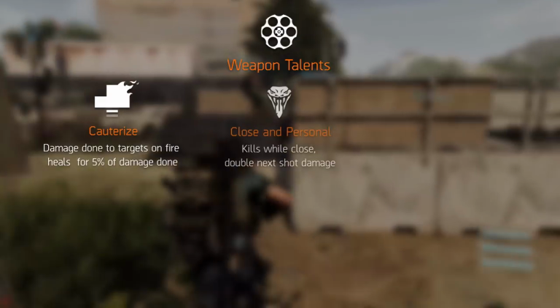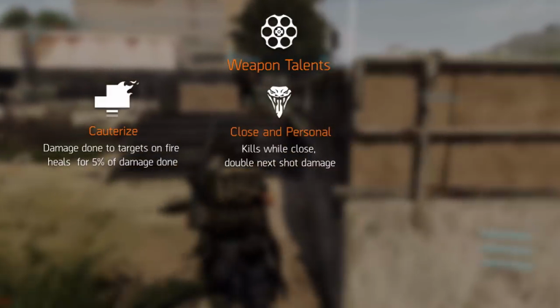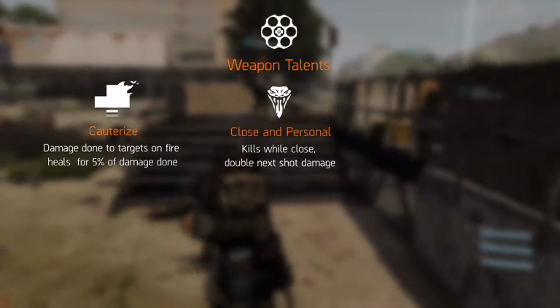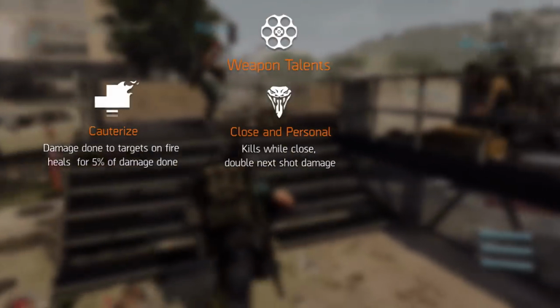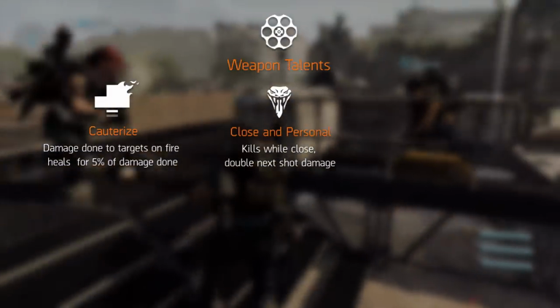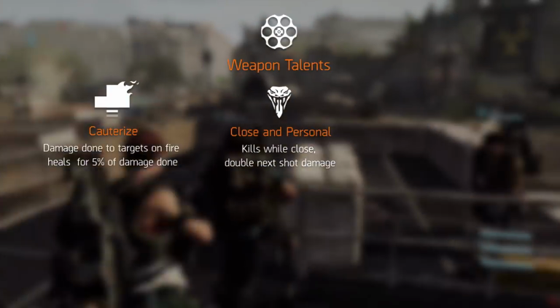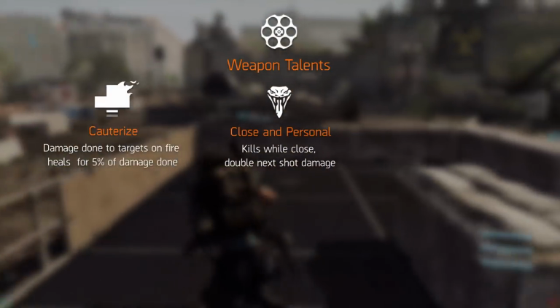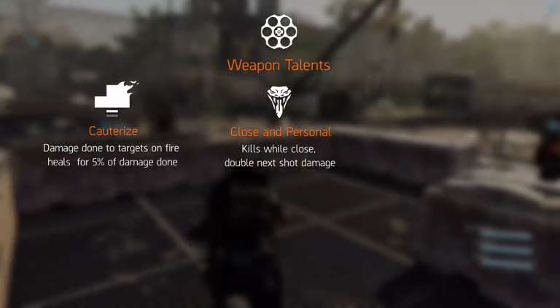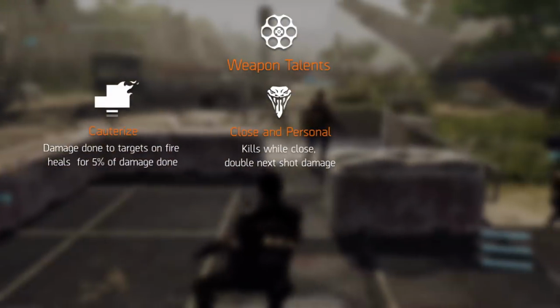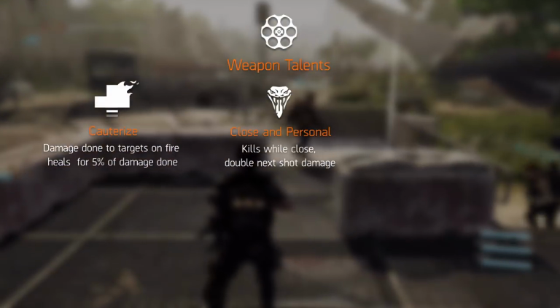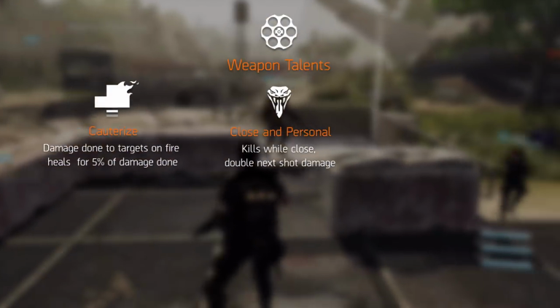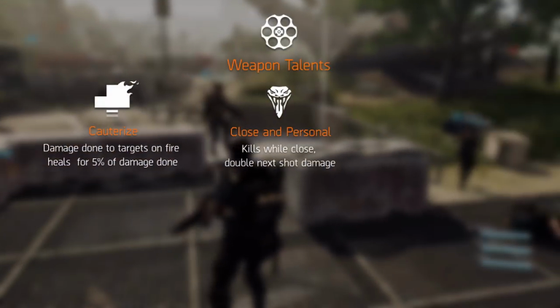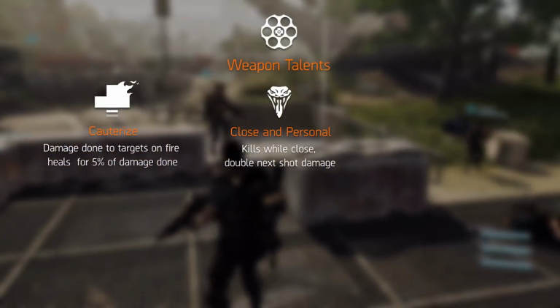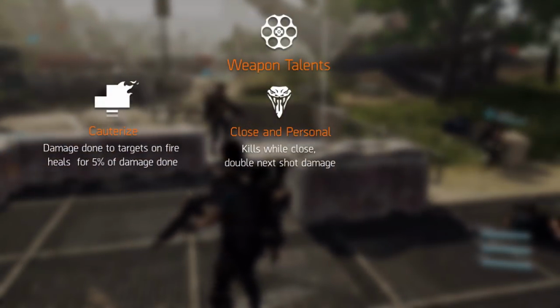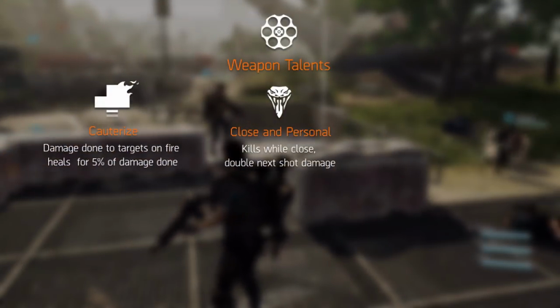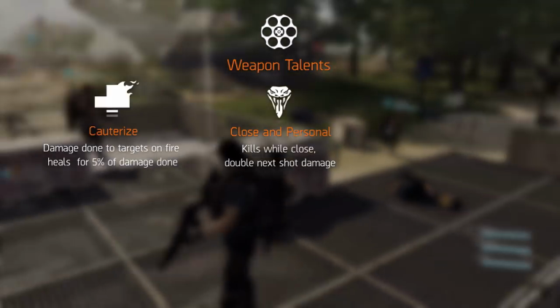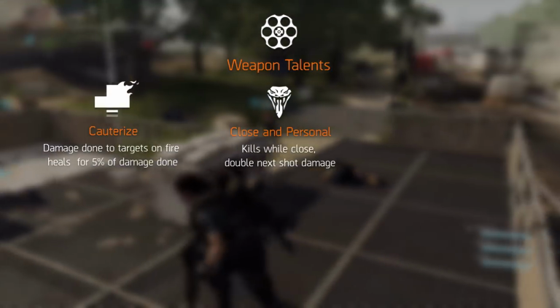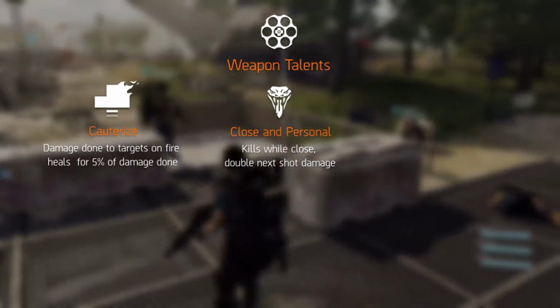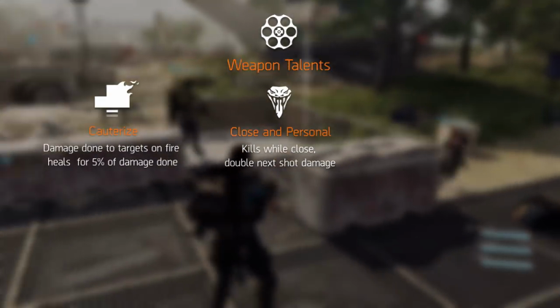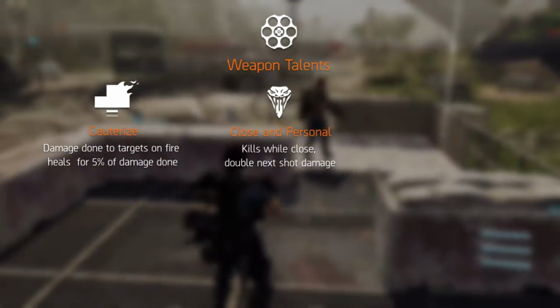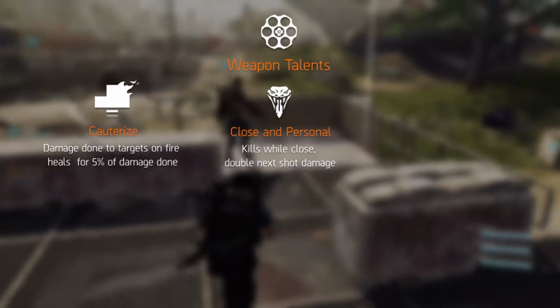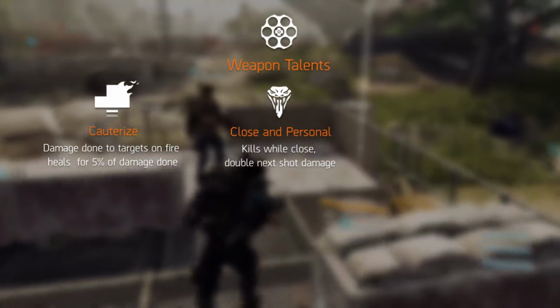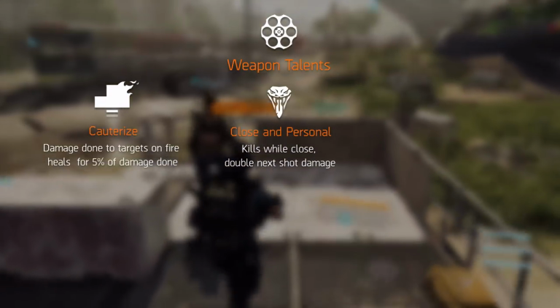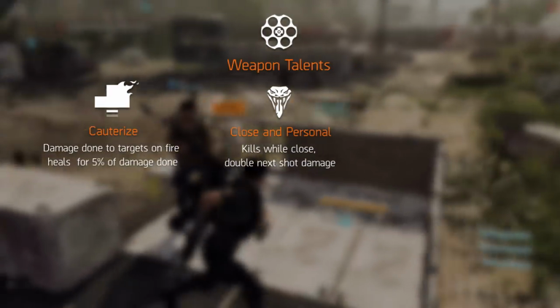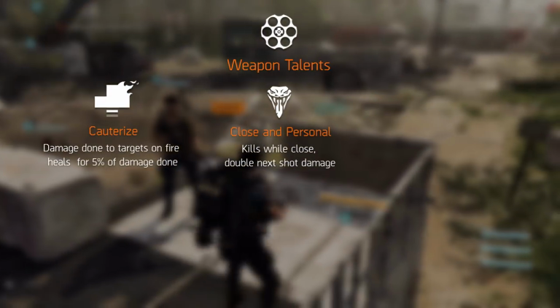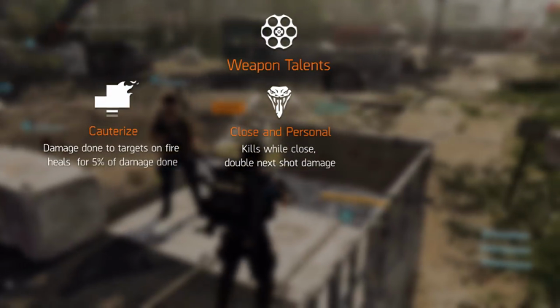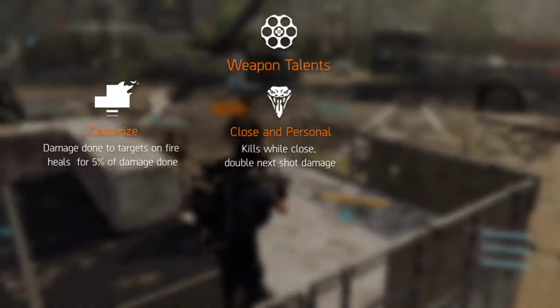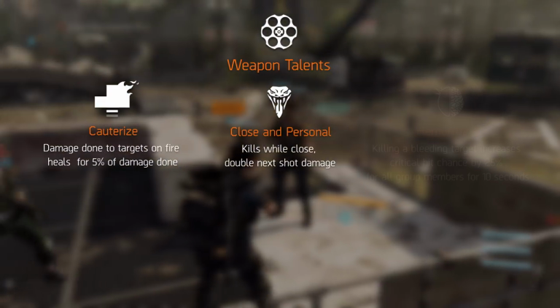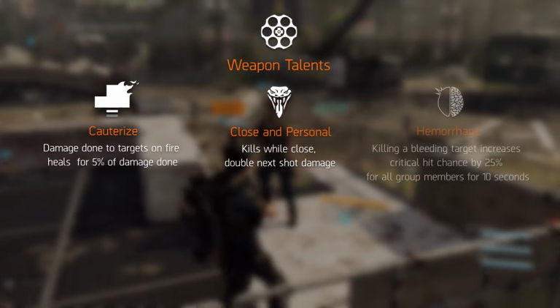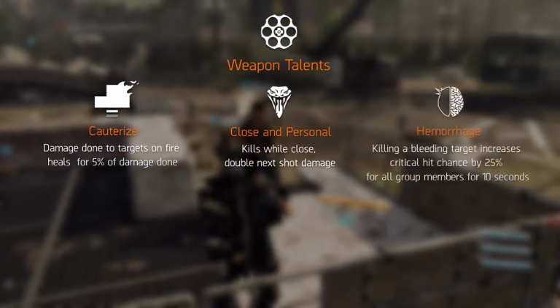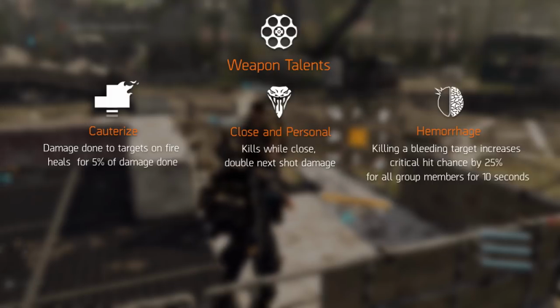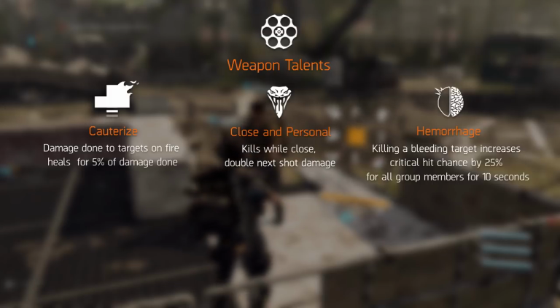Close and Personal doubles the damage on your next shot when you get a kill in close range. This is perfect for a shotgun, though we don't know how close you need to be. The developers did mention you need to be in someone's face.